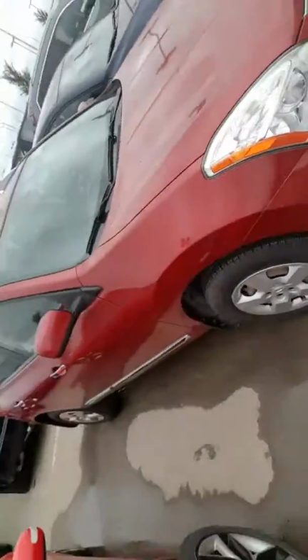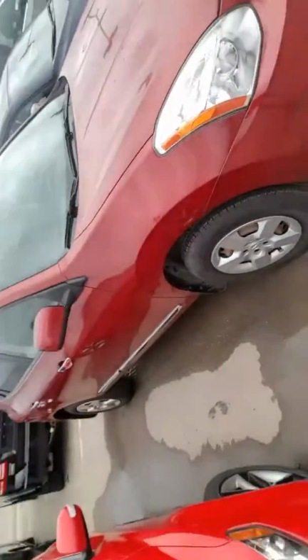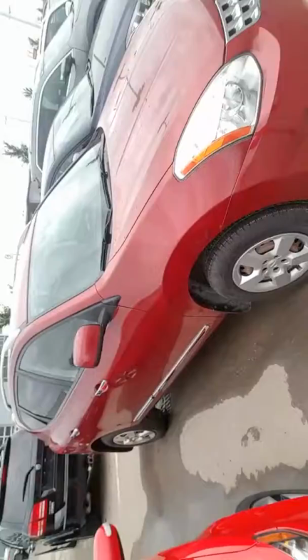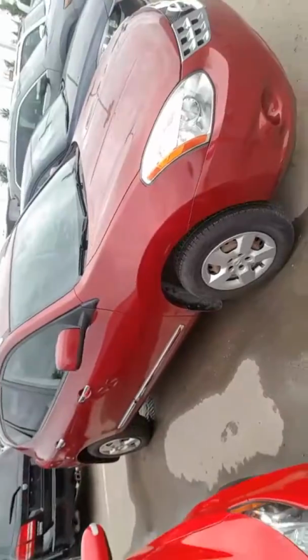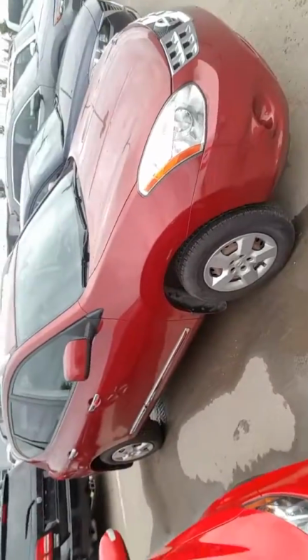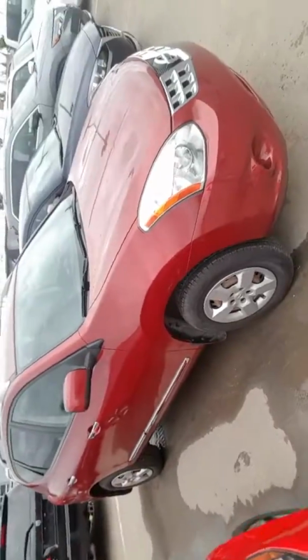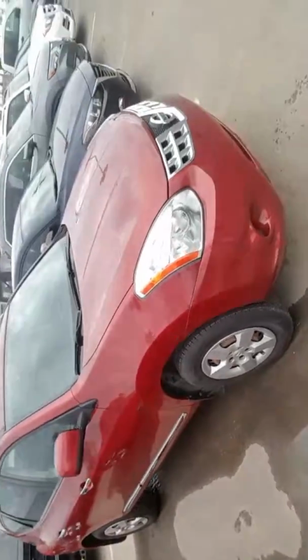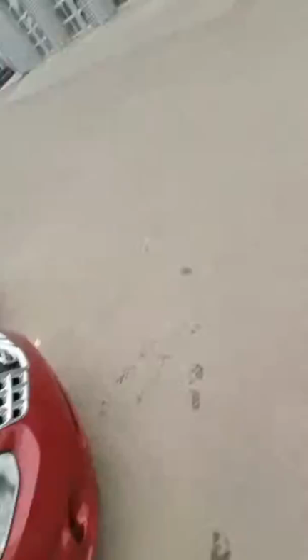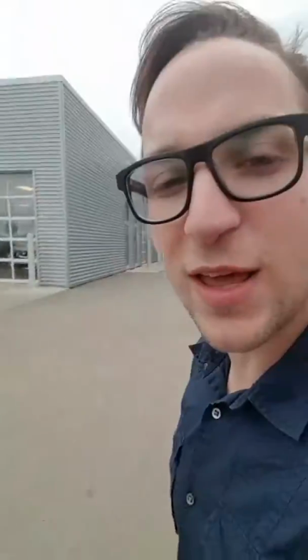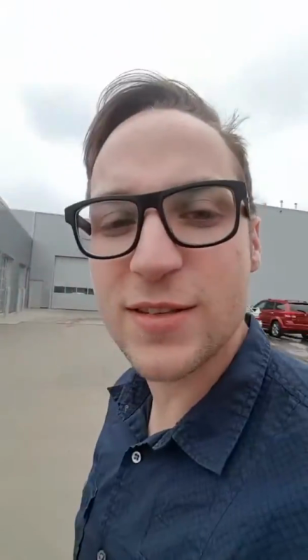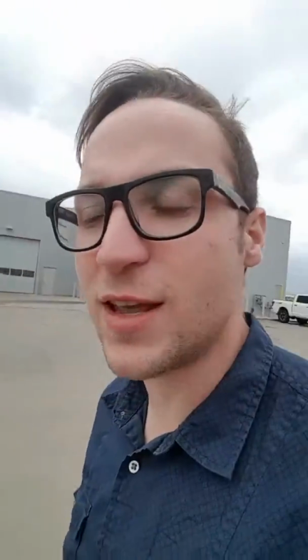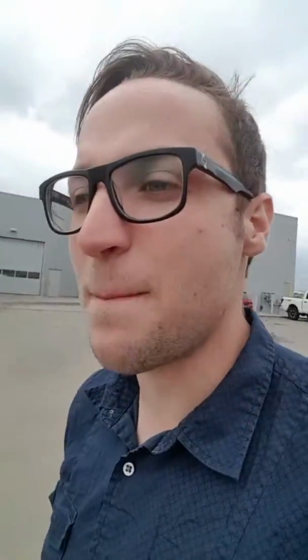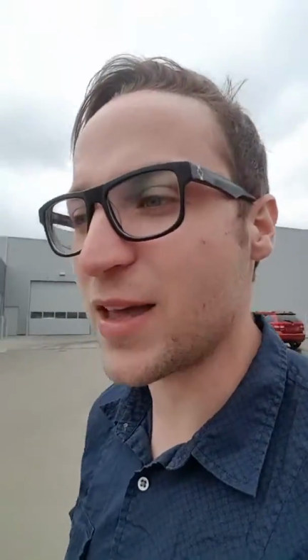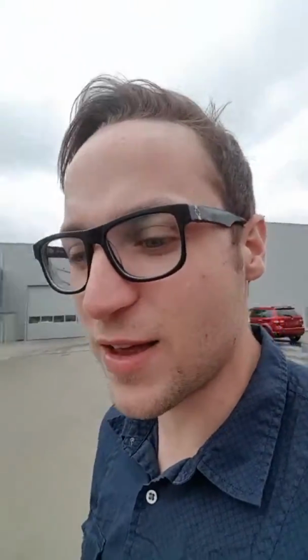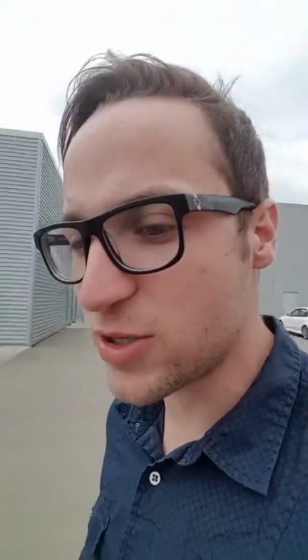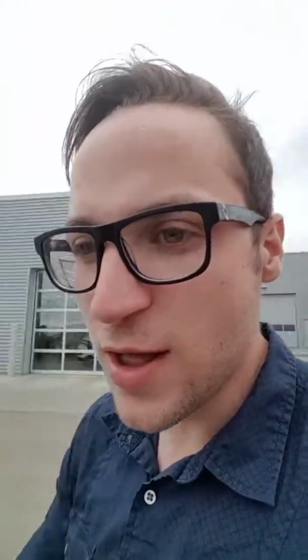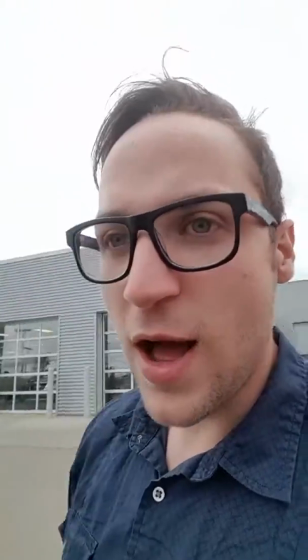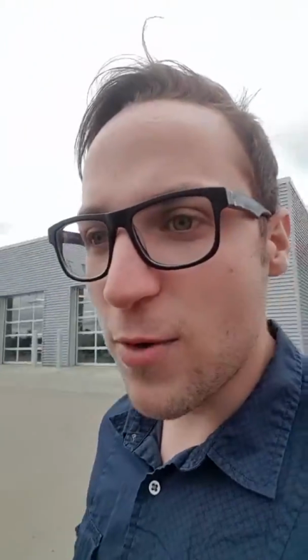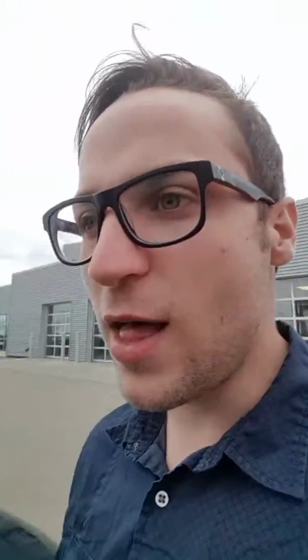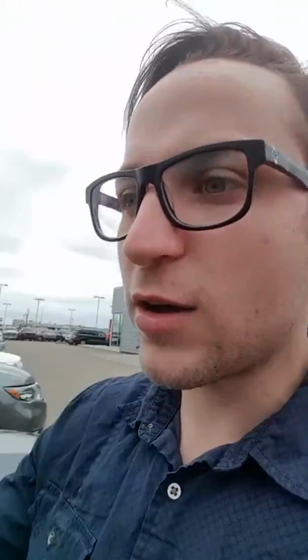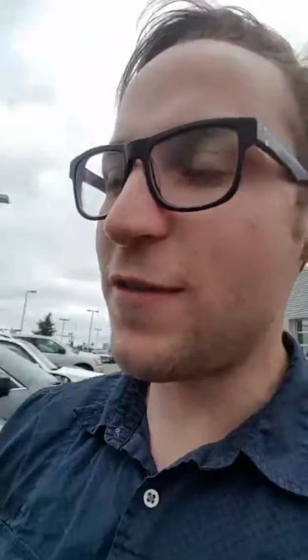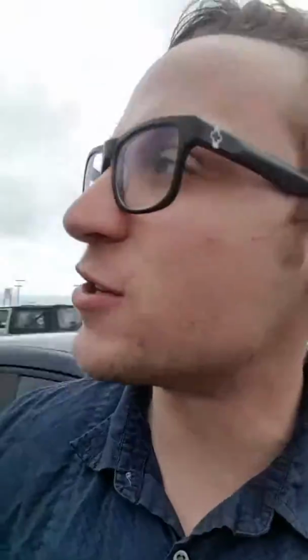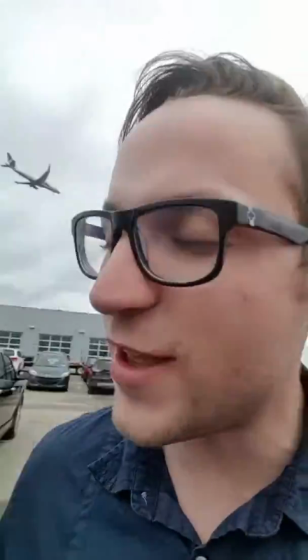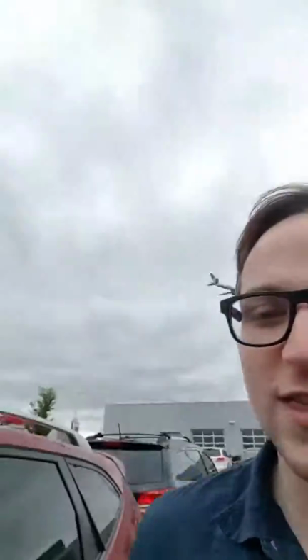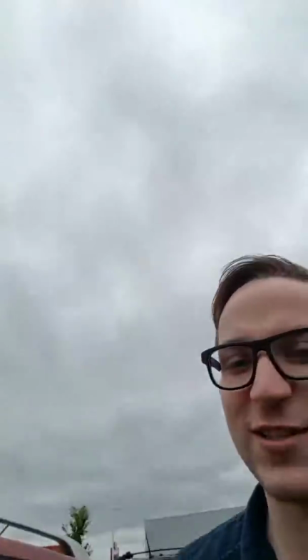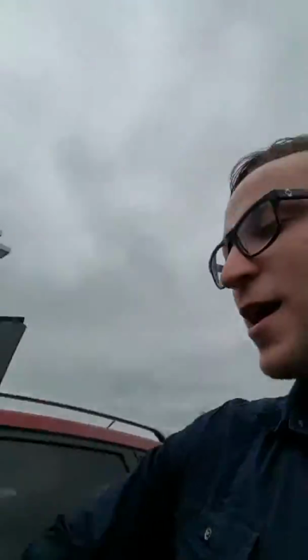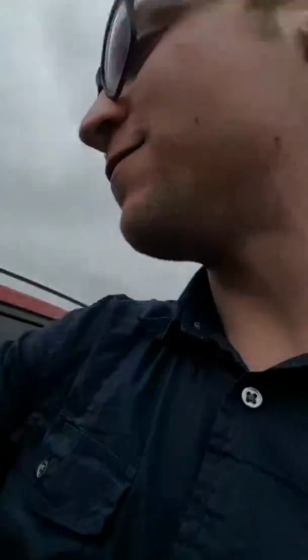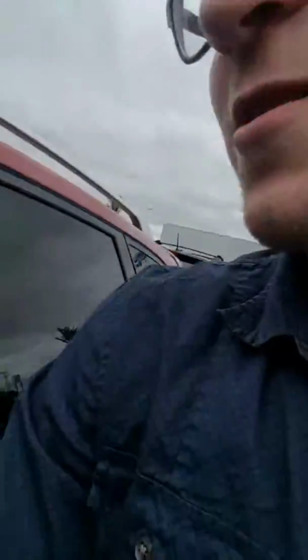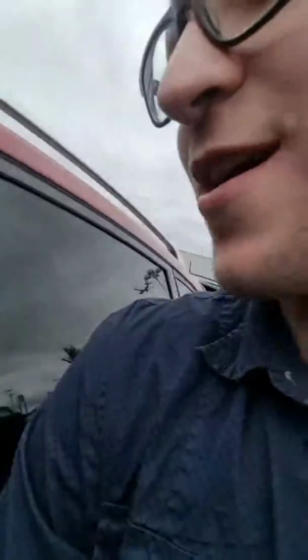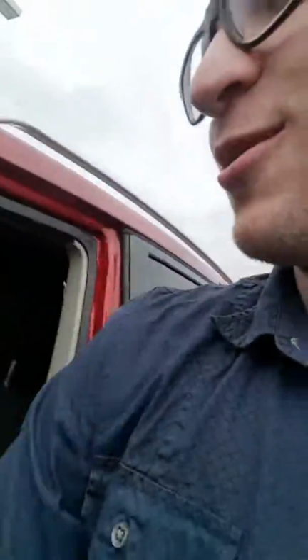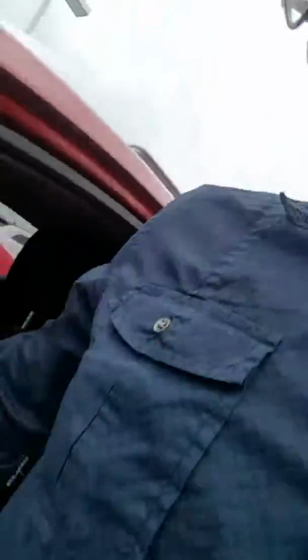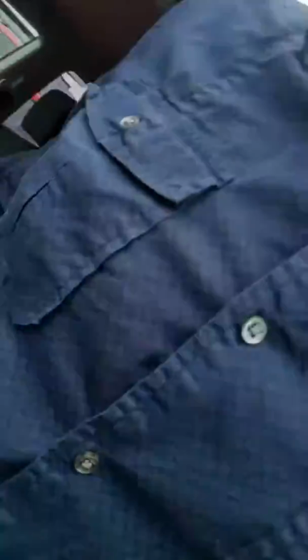As you can see, you've got your nice red paint job. The body is in immaculate condition. I will go over the features on the inside. That is a plane flying by — that's why it's so loud.